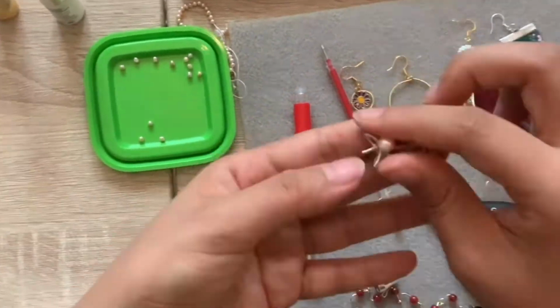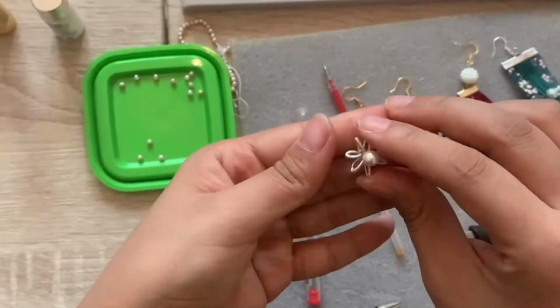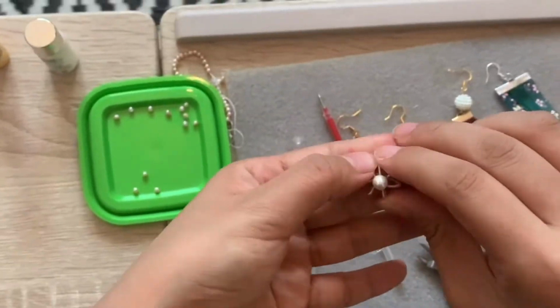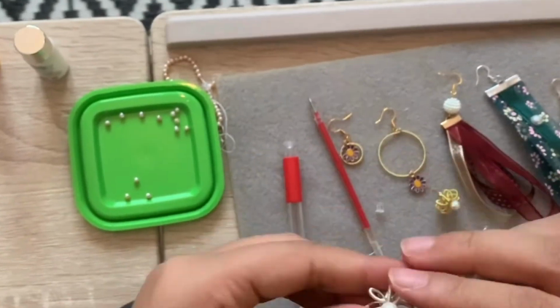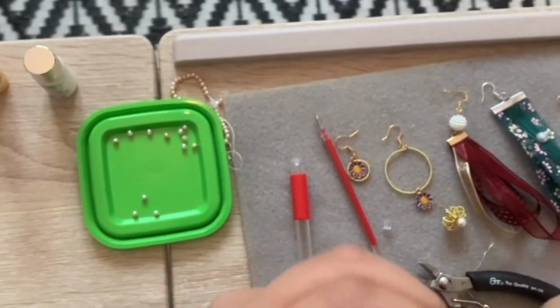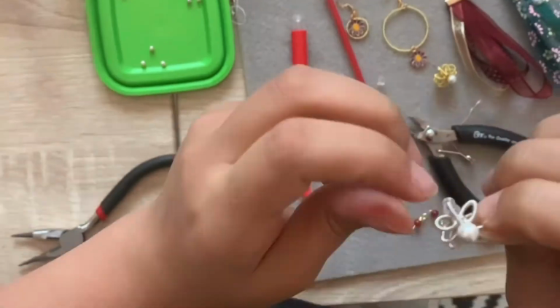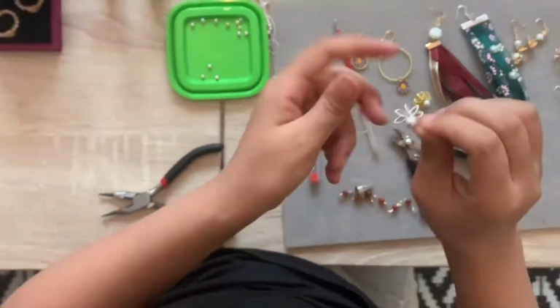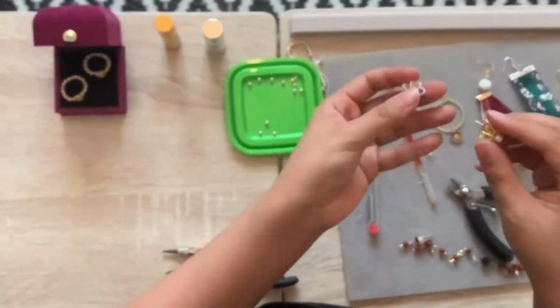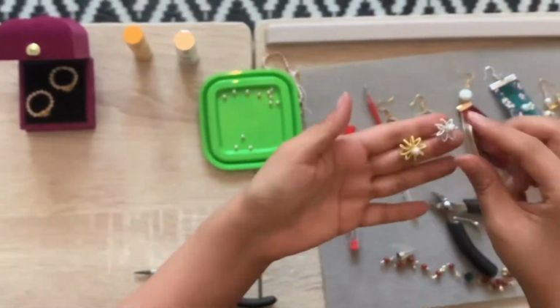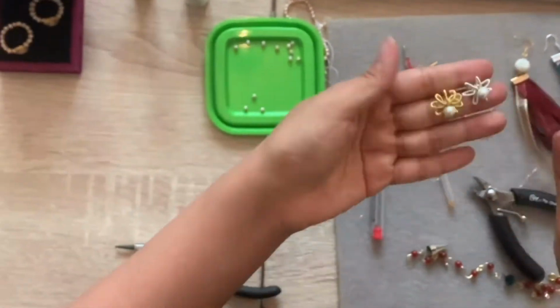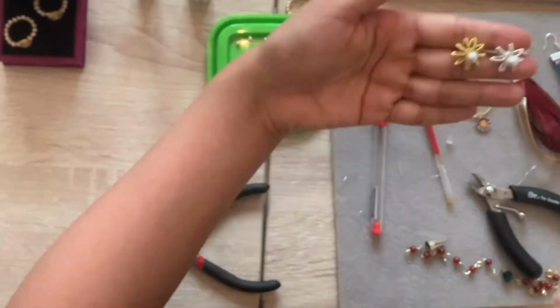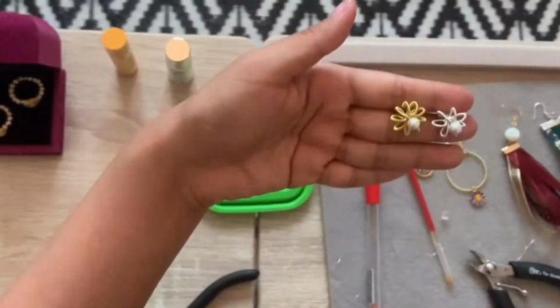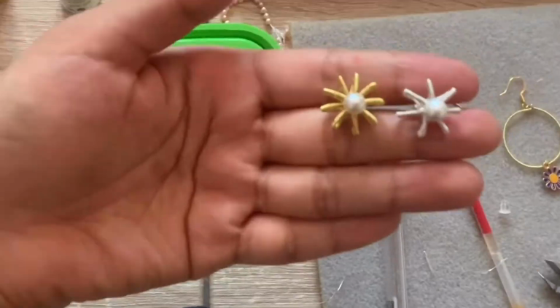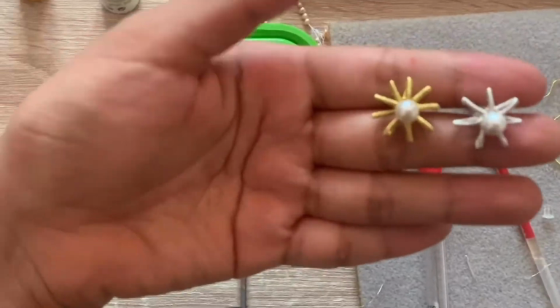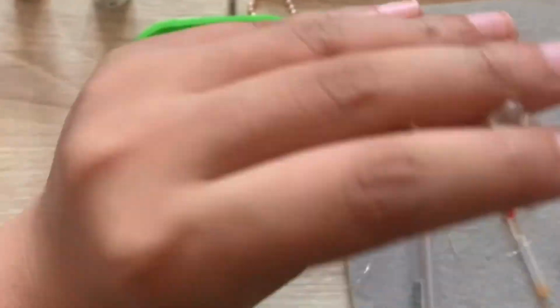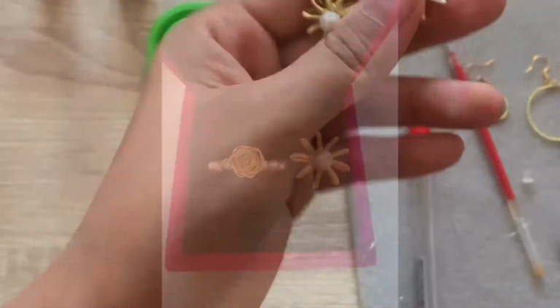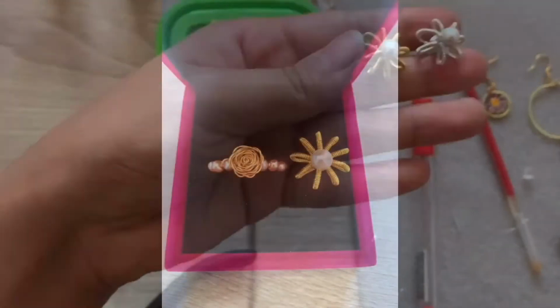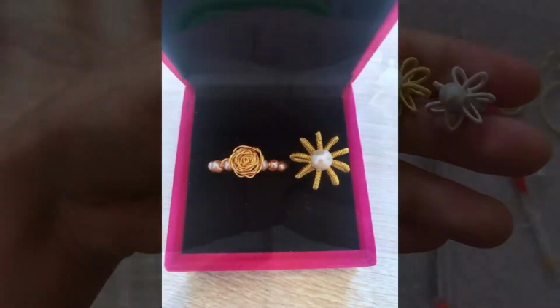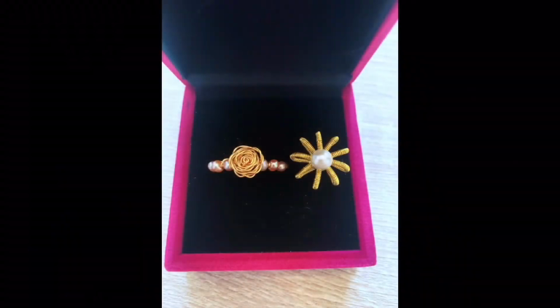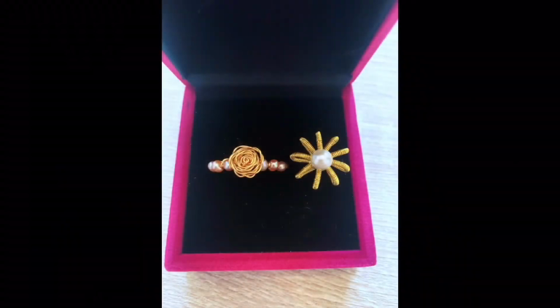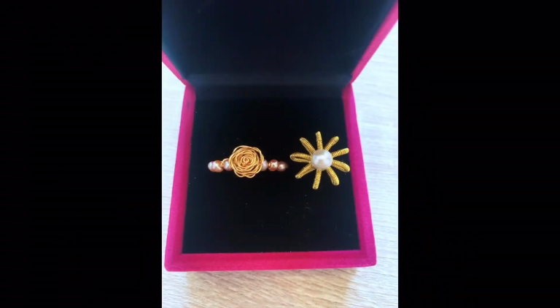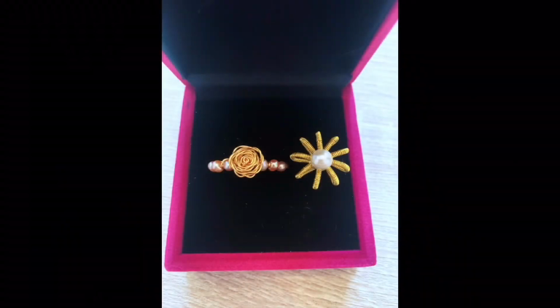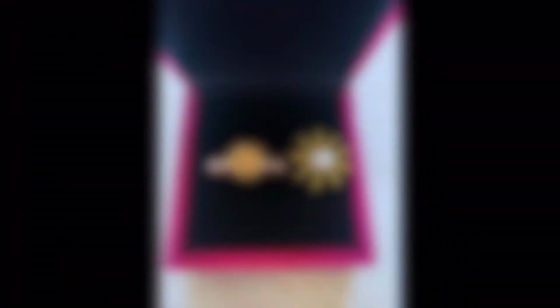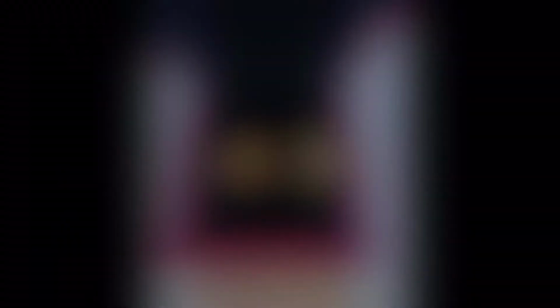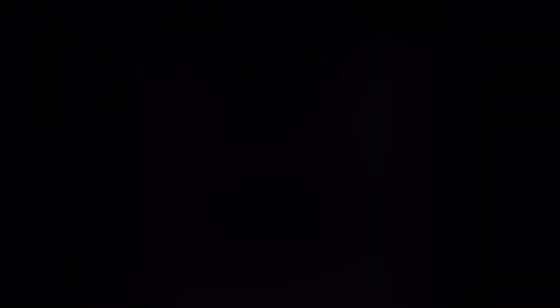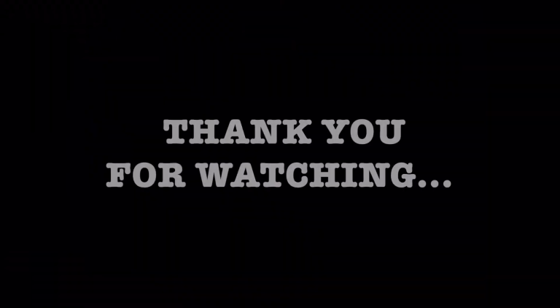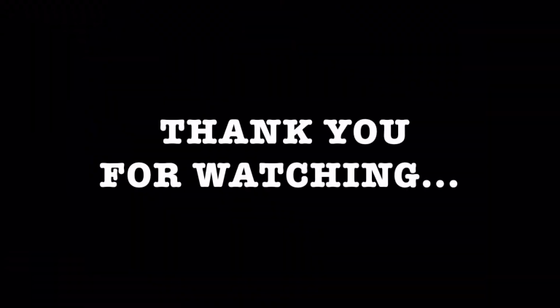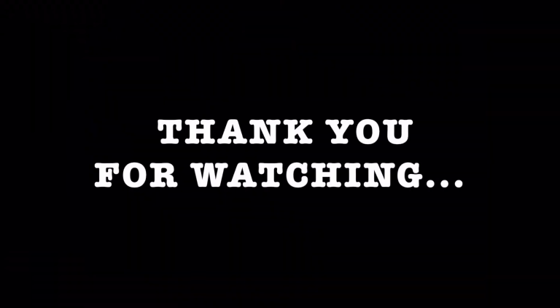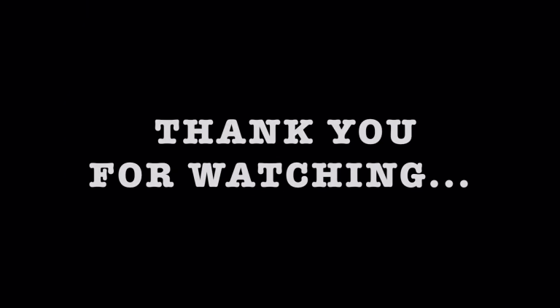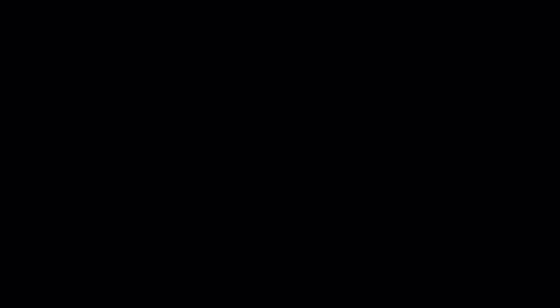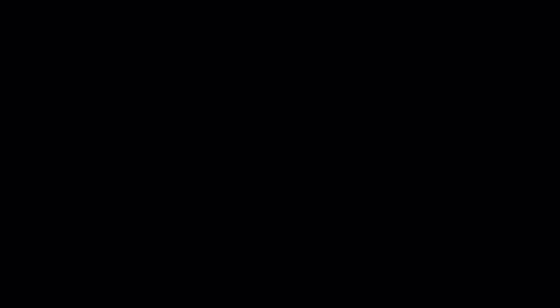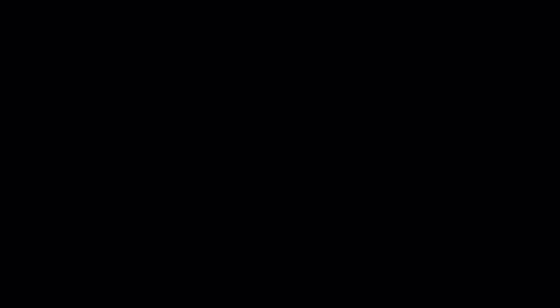Congratulations! Now the ring and earrings are finished. If you have any interest, you can try it by yourself. Thank you for watching. Have a good day!